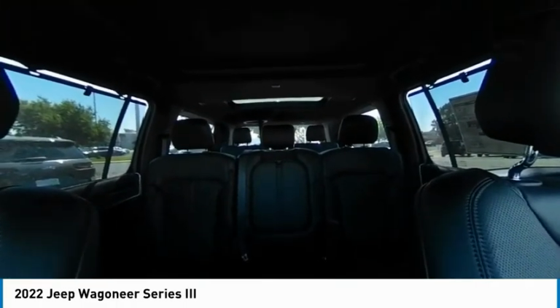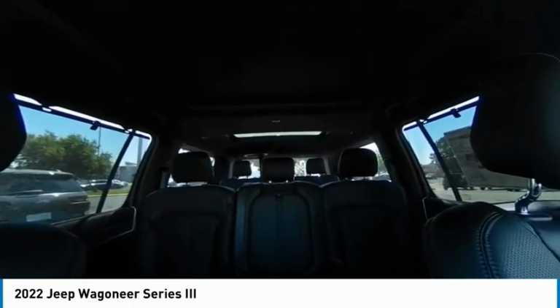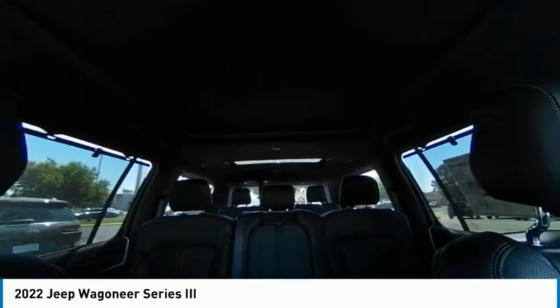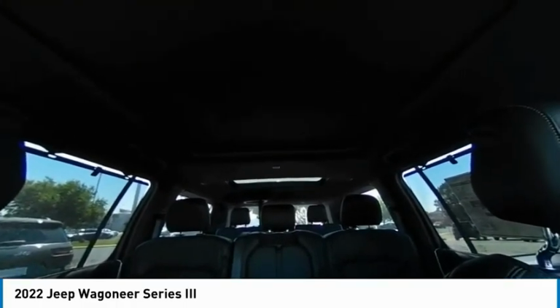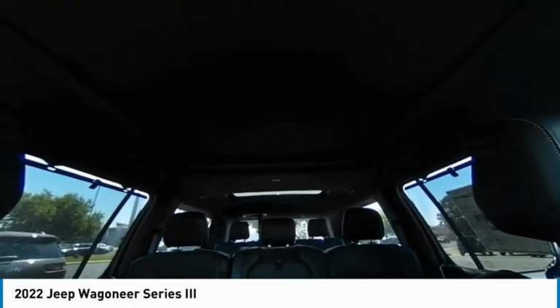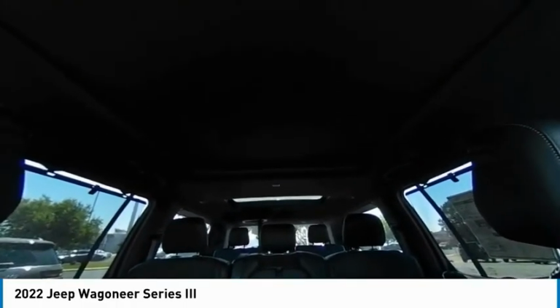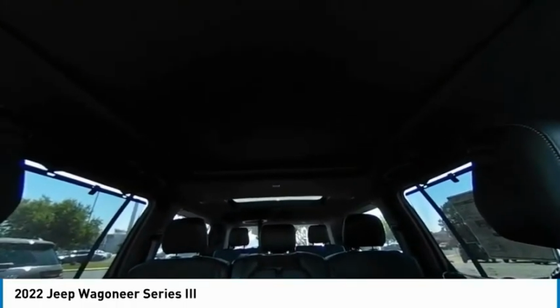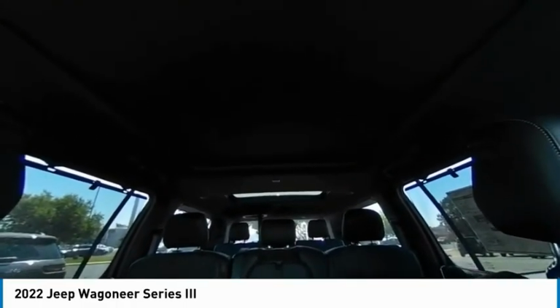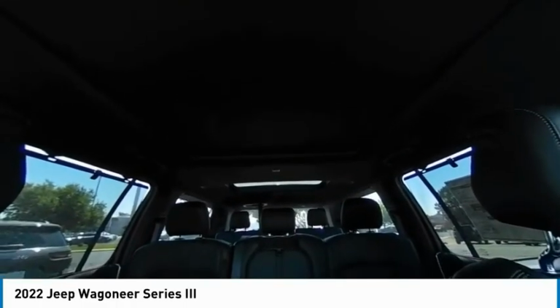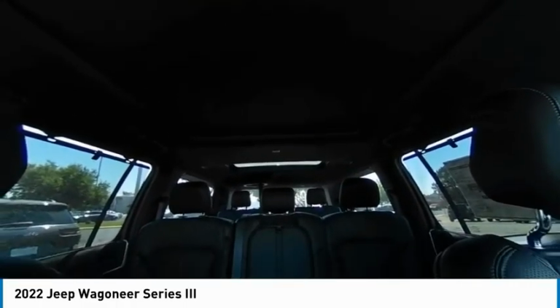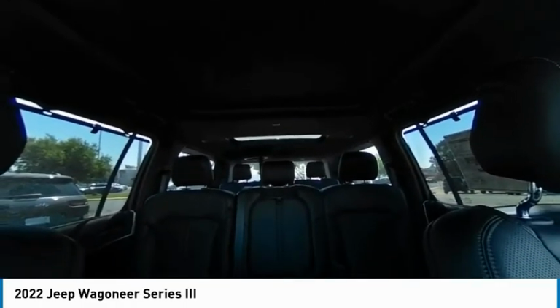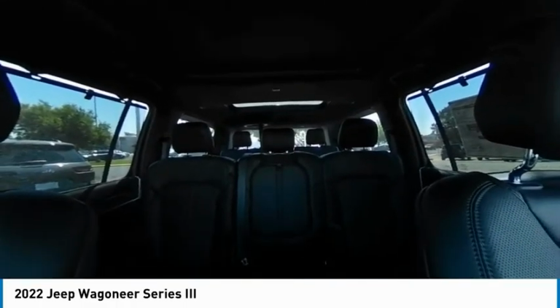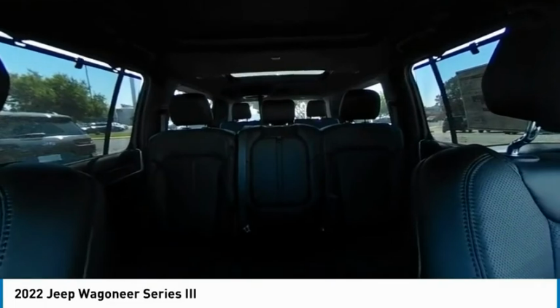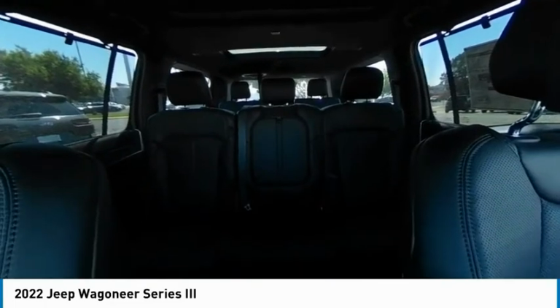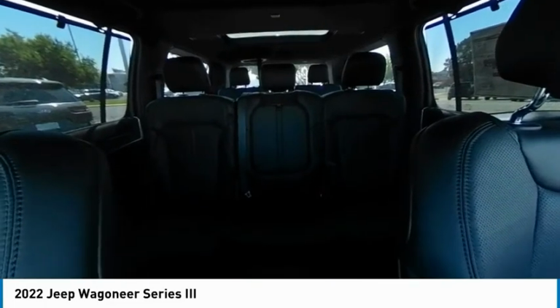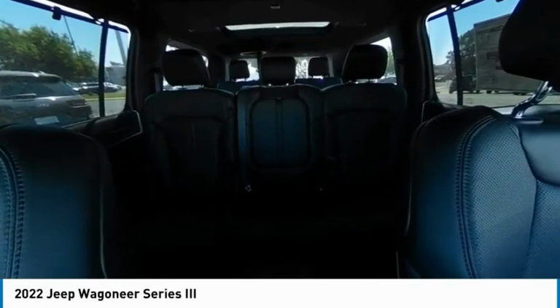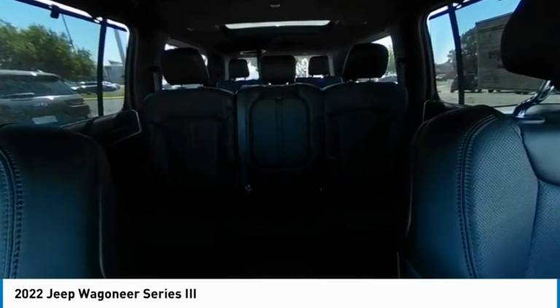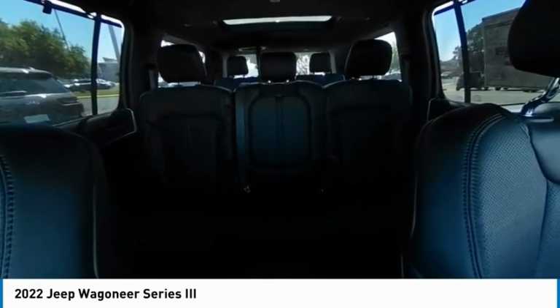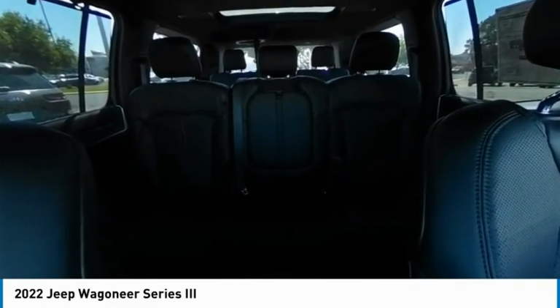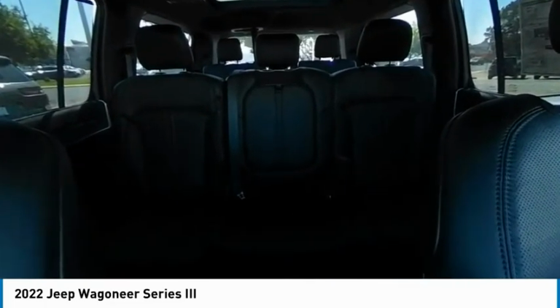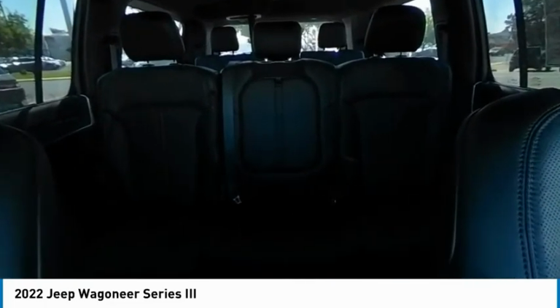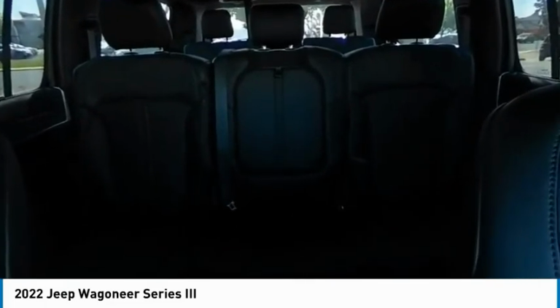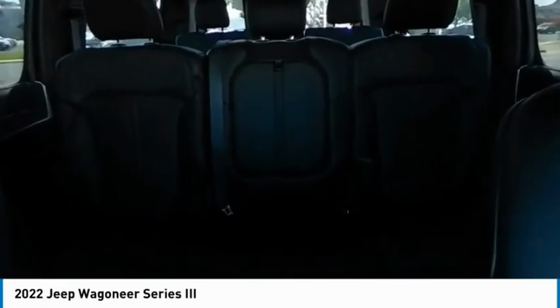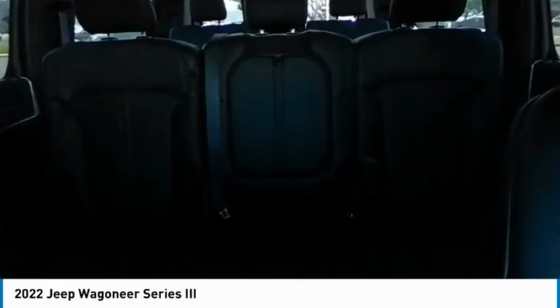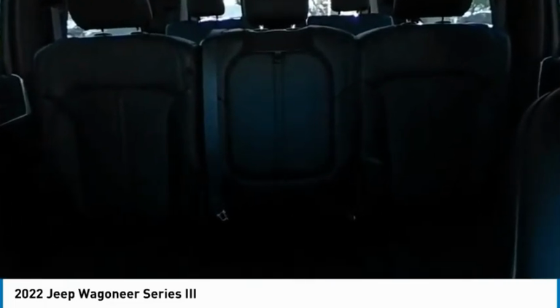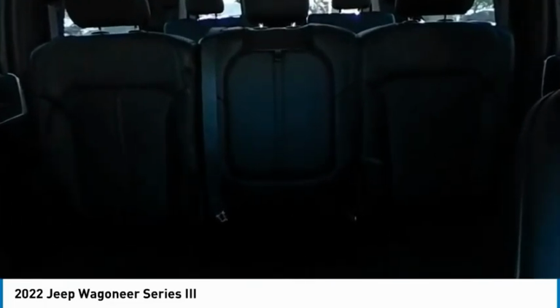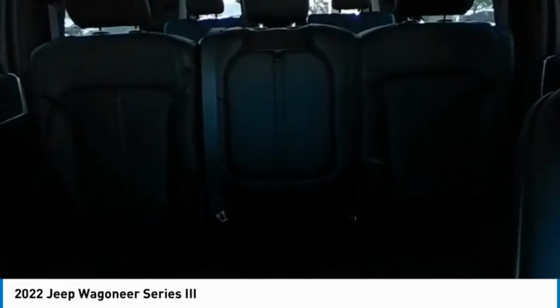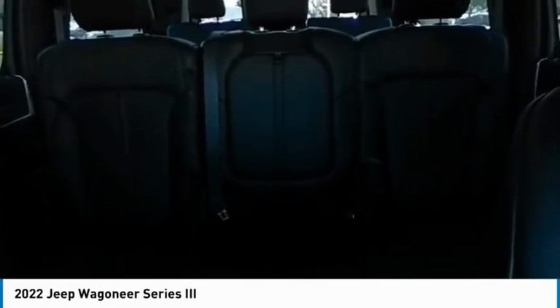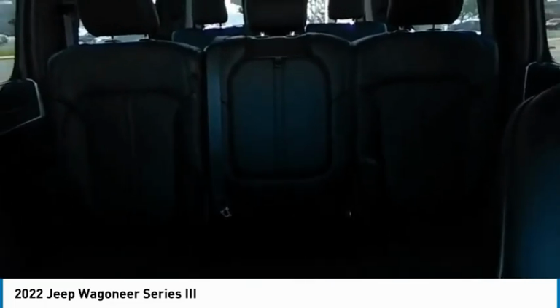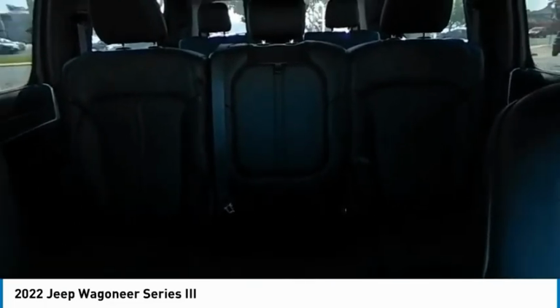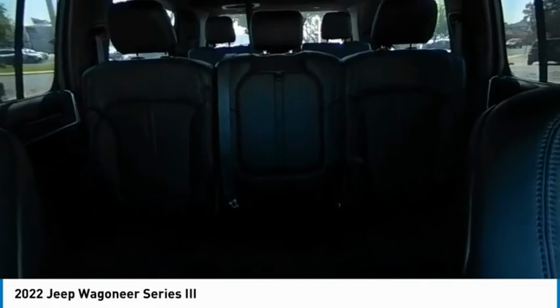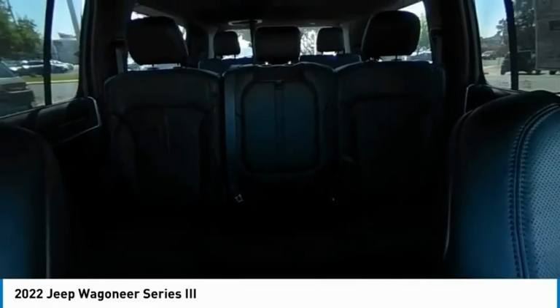This vehicle has less than 100 miles. Here are some of this vehicle's great options: 4-wheel drive, tire pressure monitor, blind spot monitor, tow hitch.